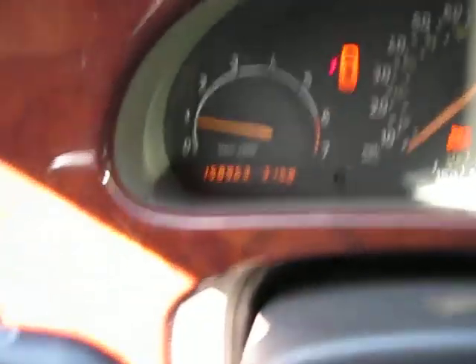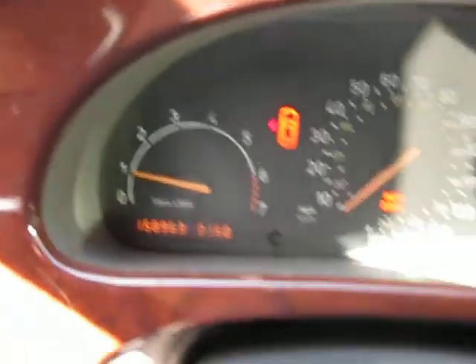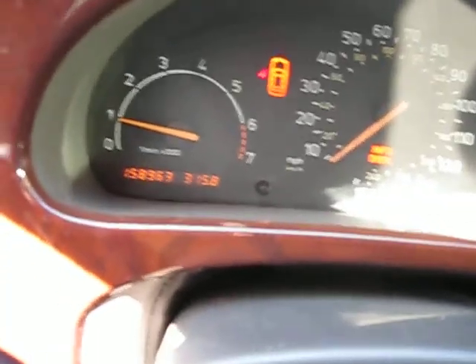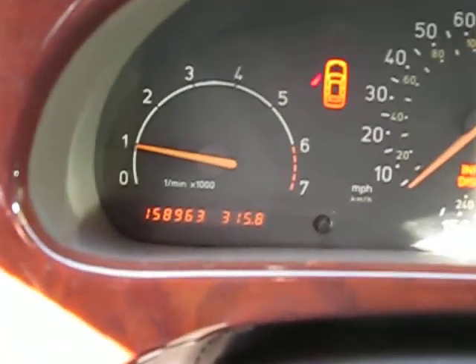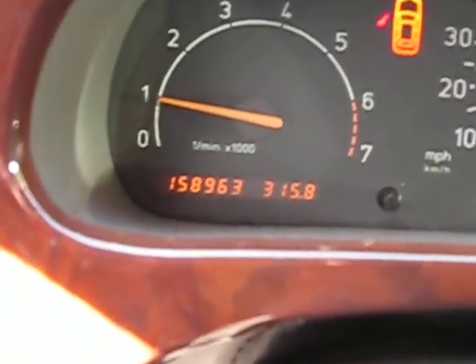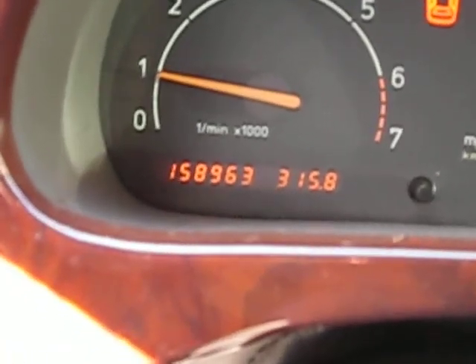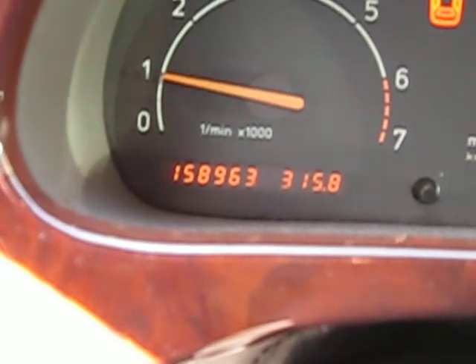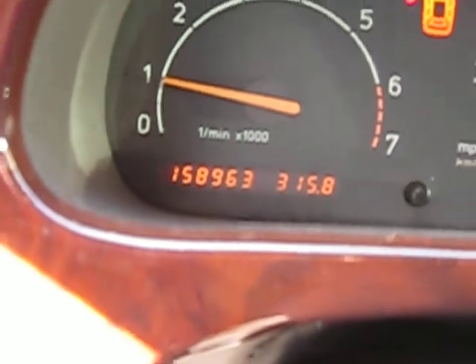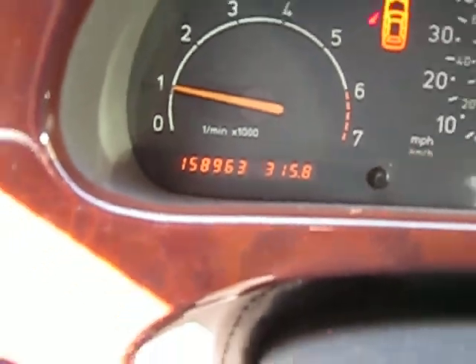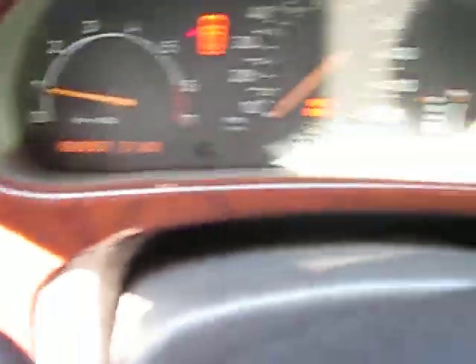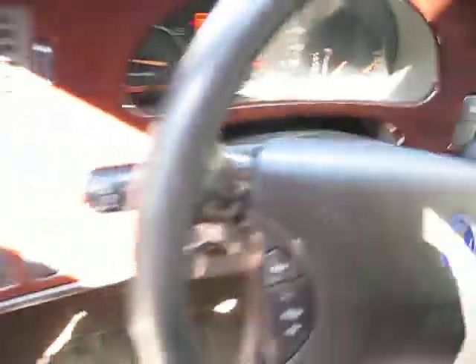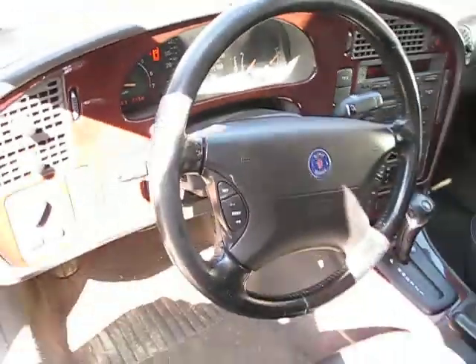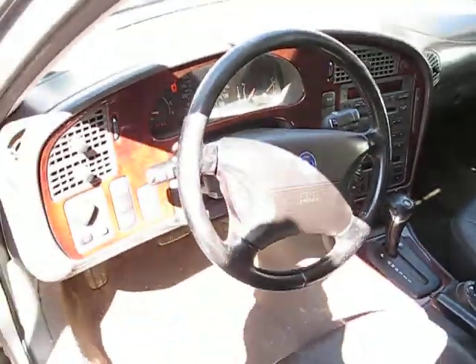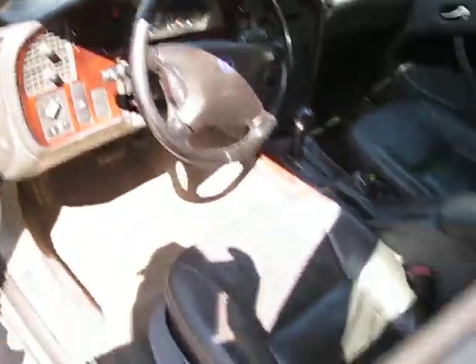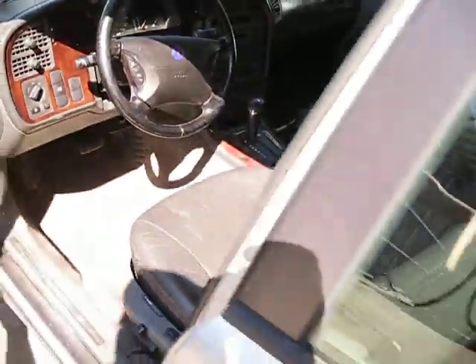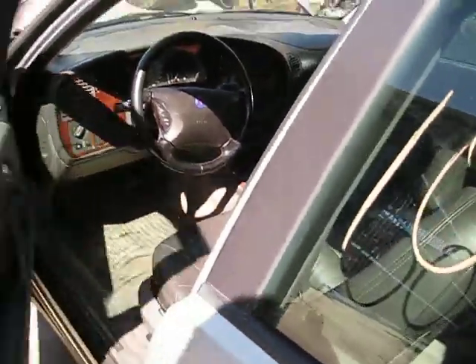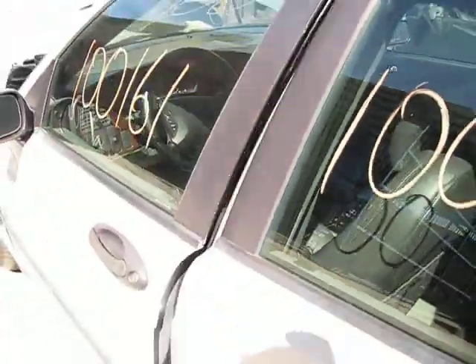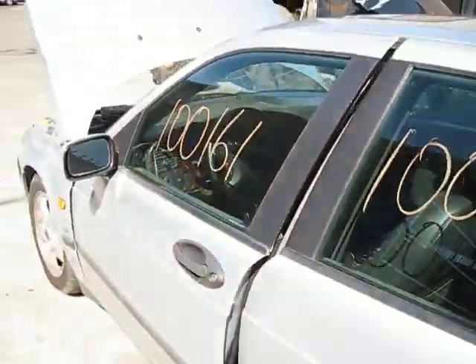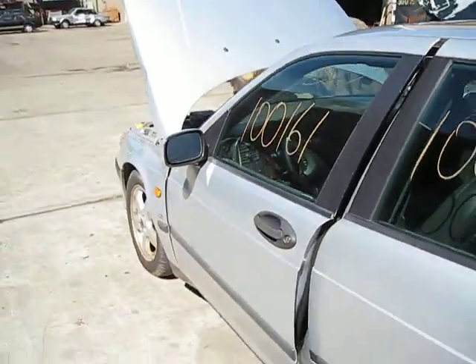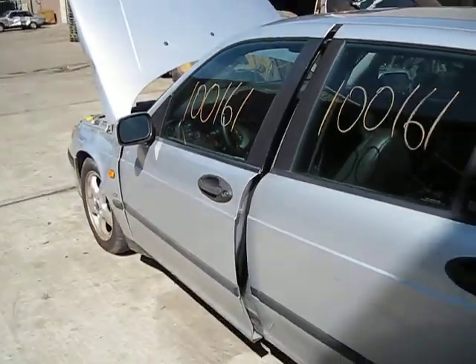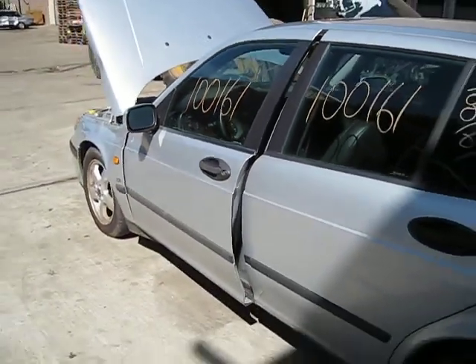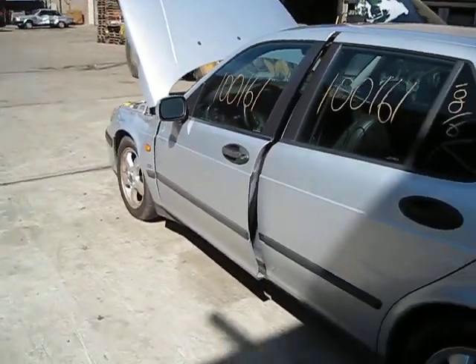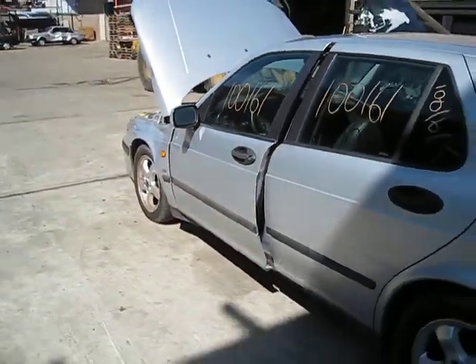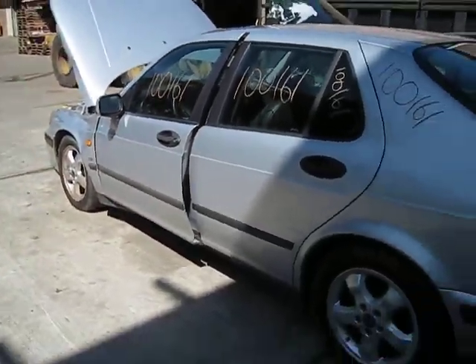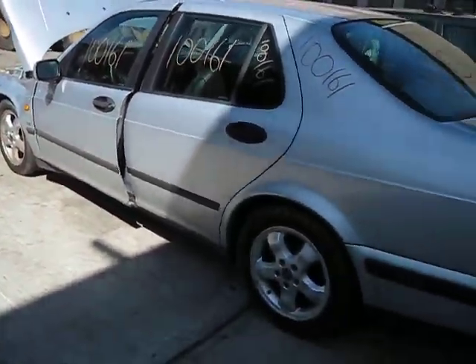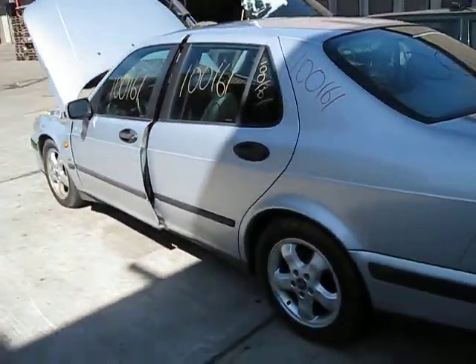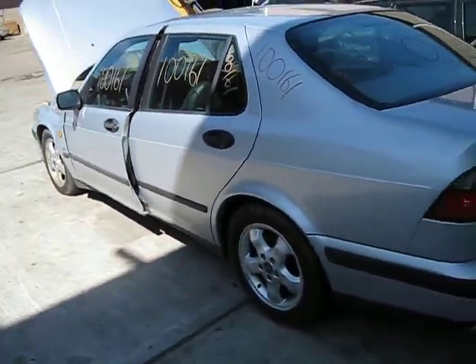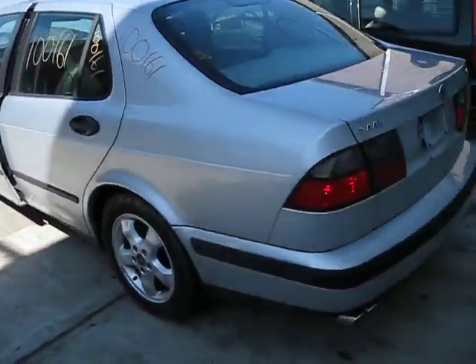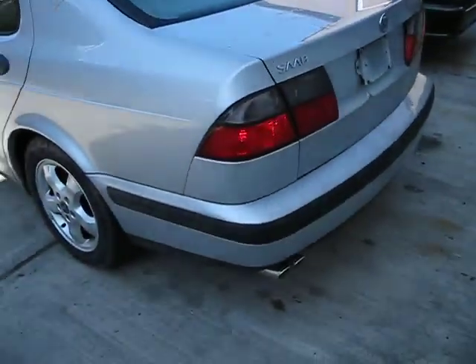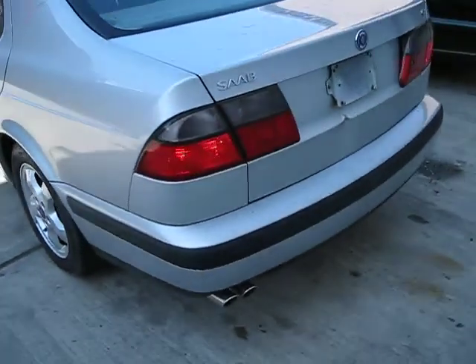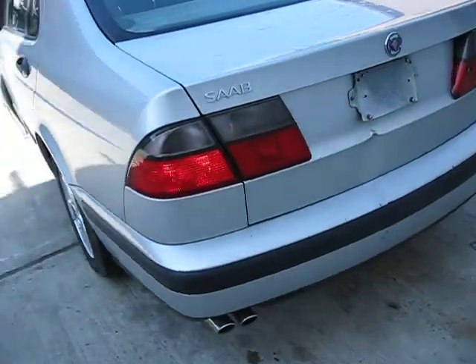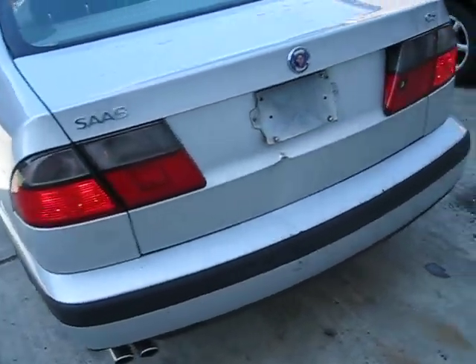The vehicle is 158,000 miles as you can see here. We purchased this vehicle locally through one of our street customers due to a front end collision. The vehicle does have several good body parts and an excellent drivetrain.